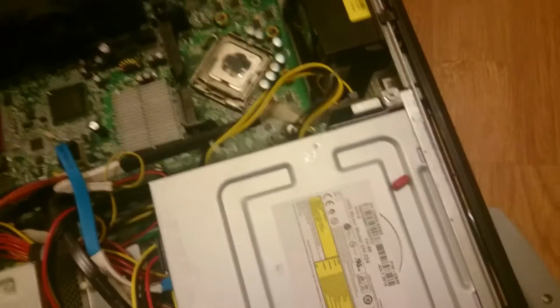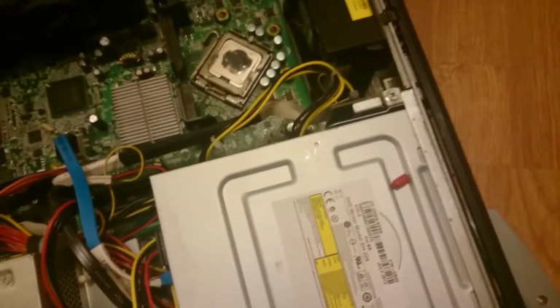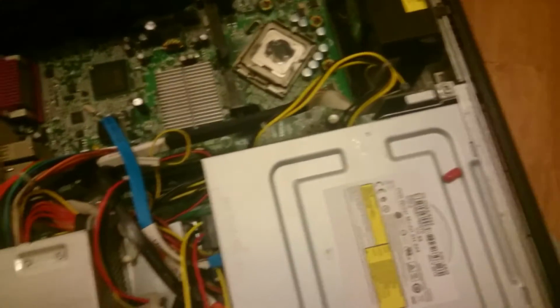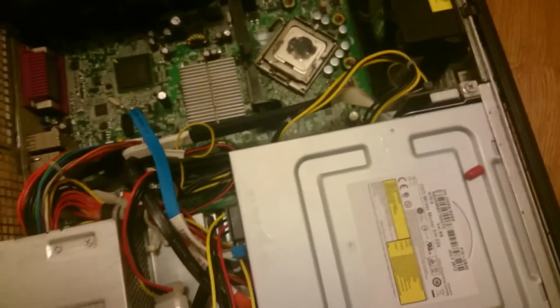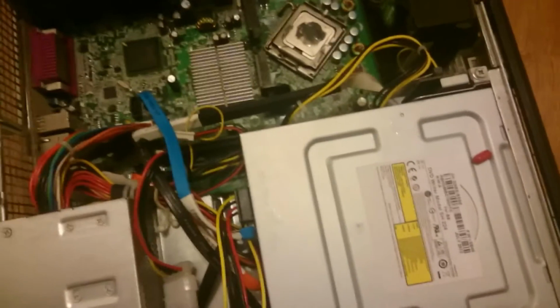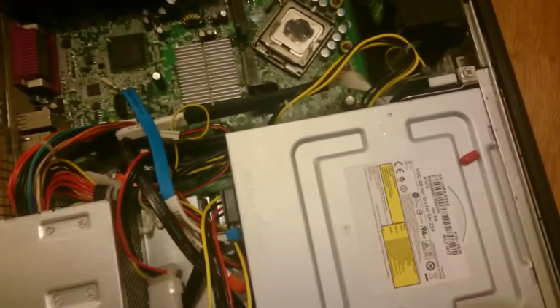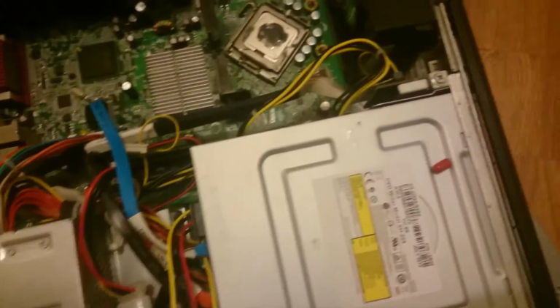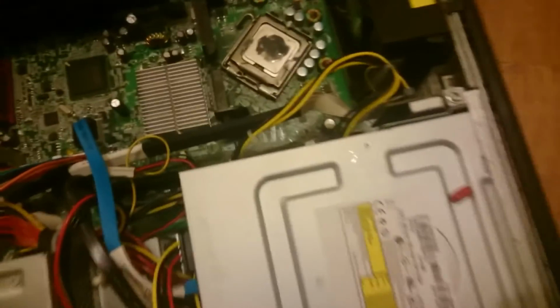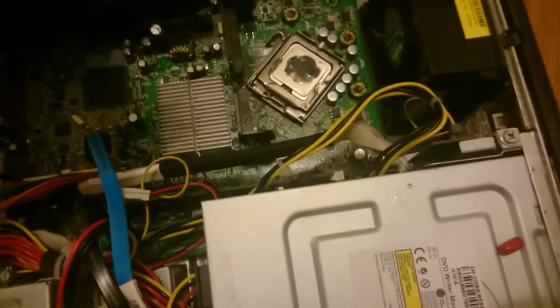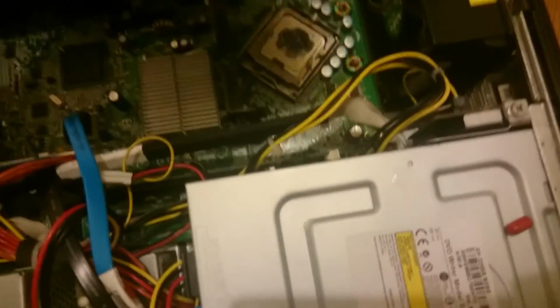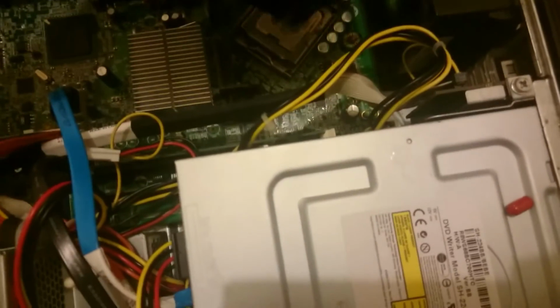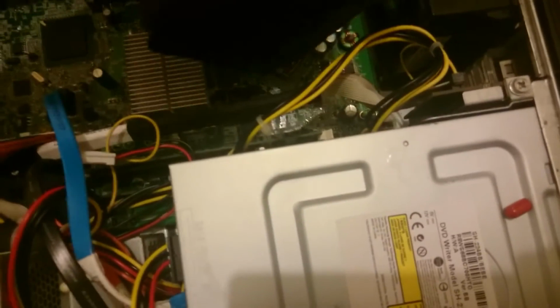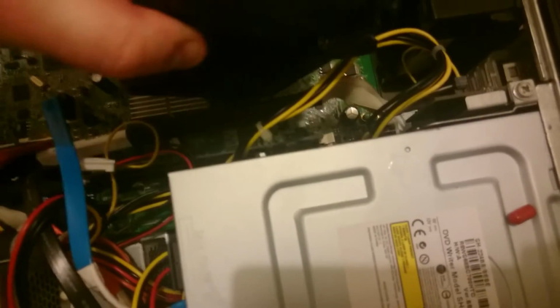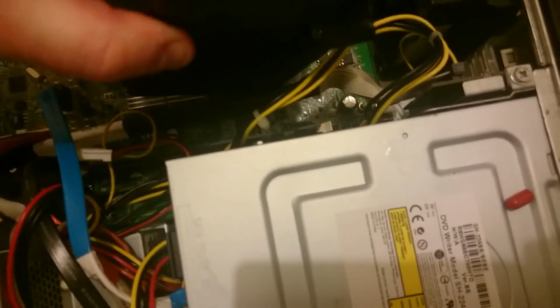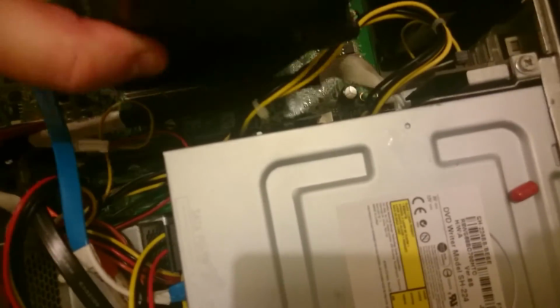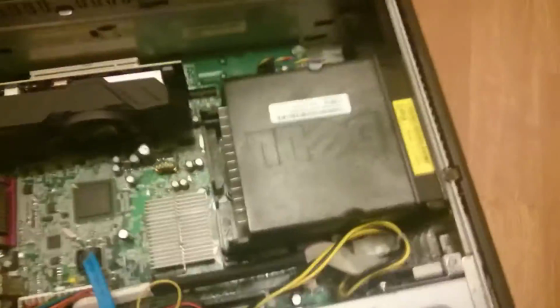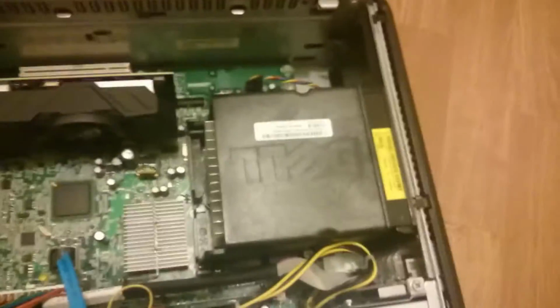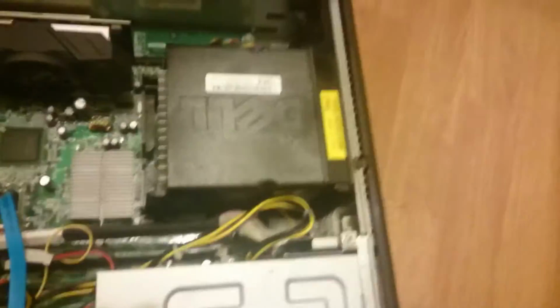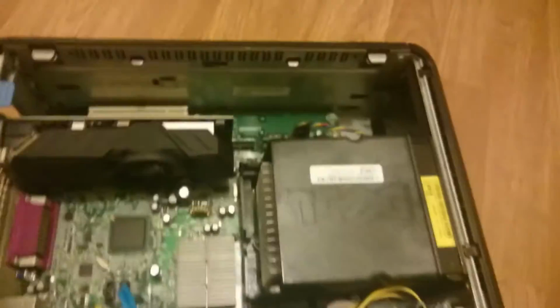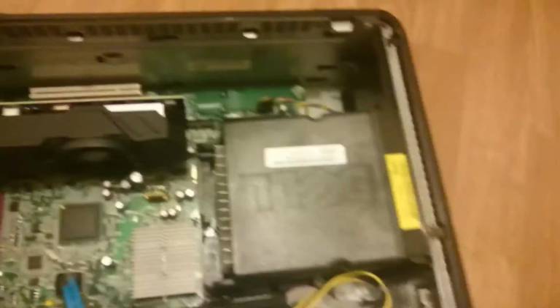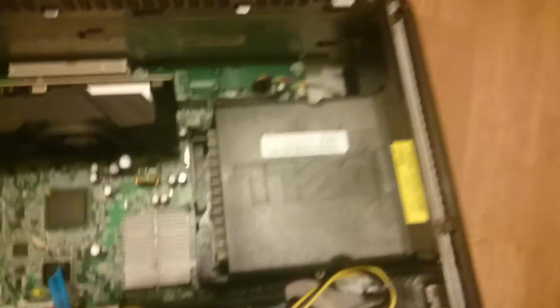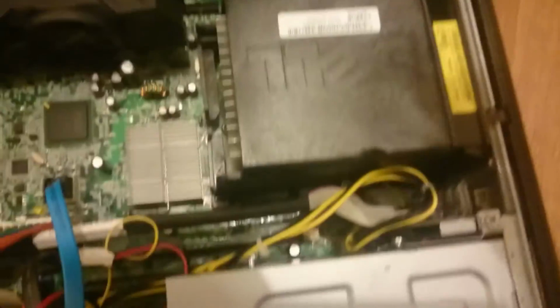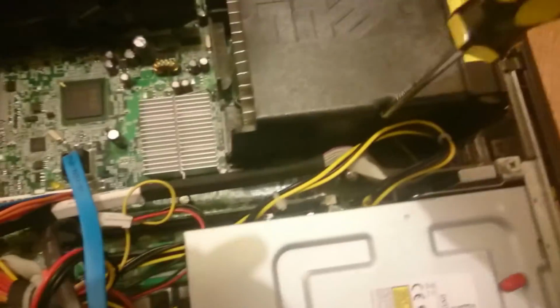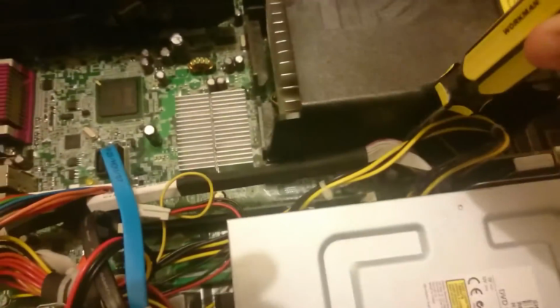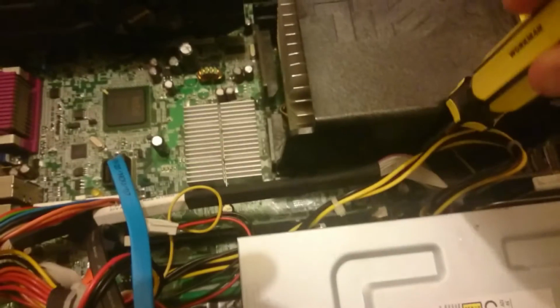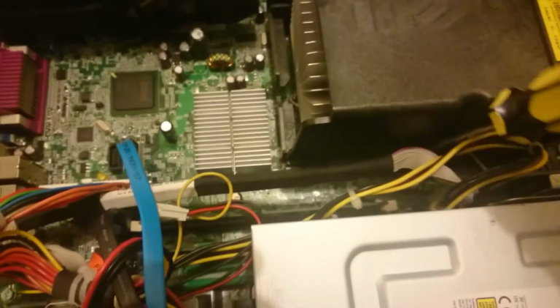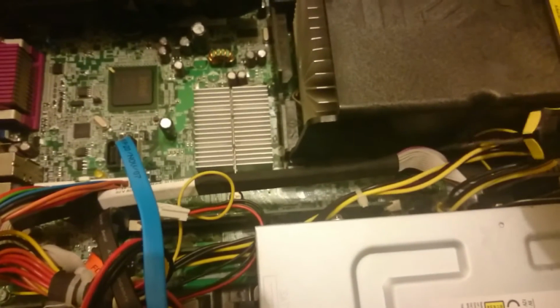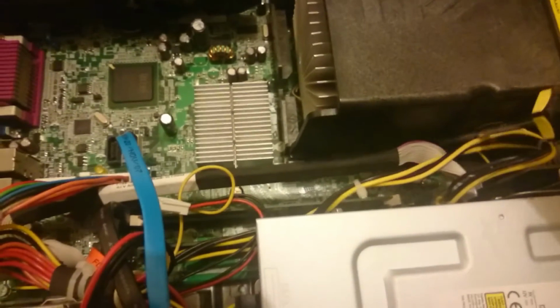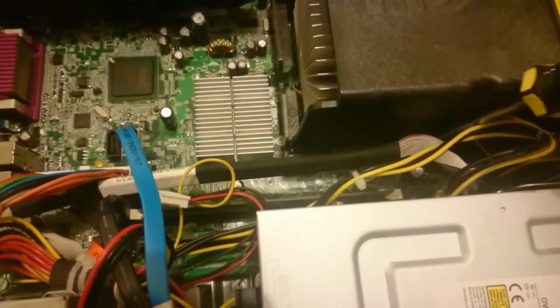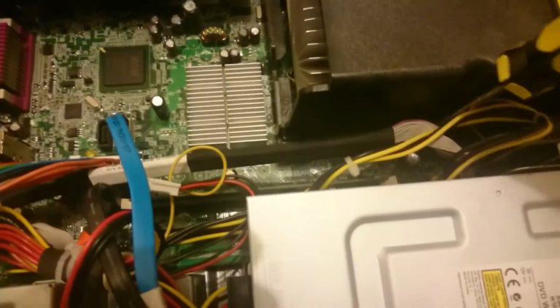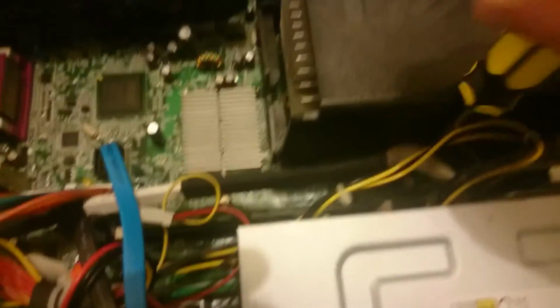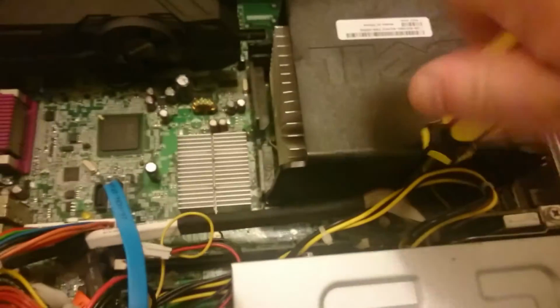Before I was doing it the right way. And then screw it back in with the two screws.